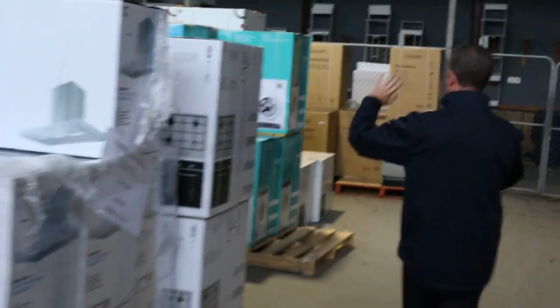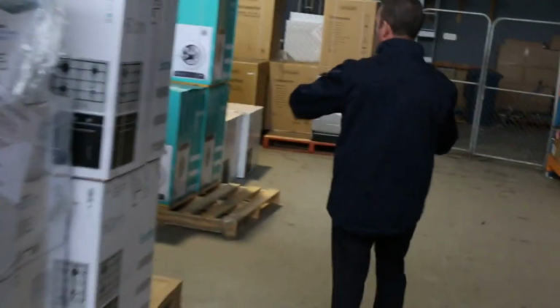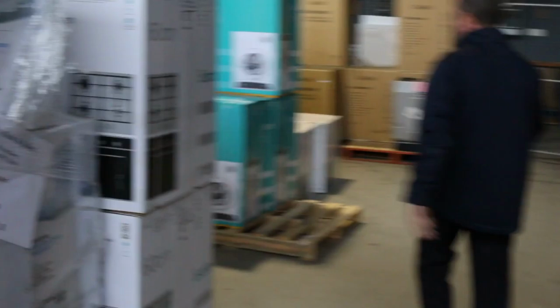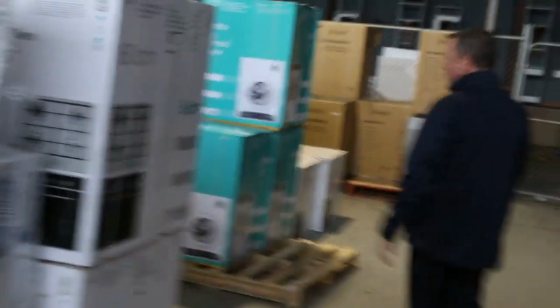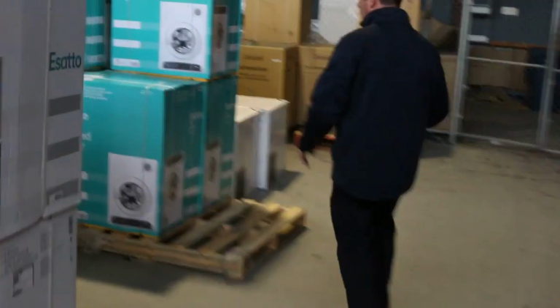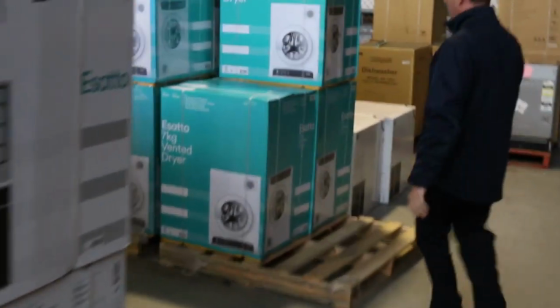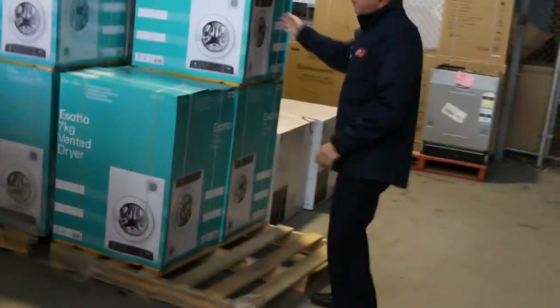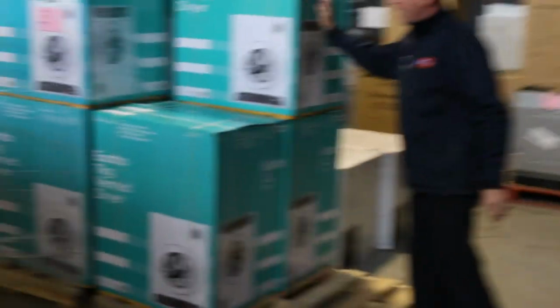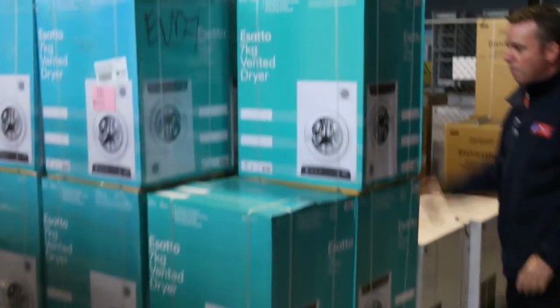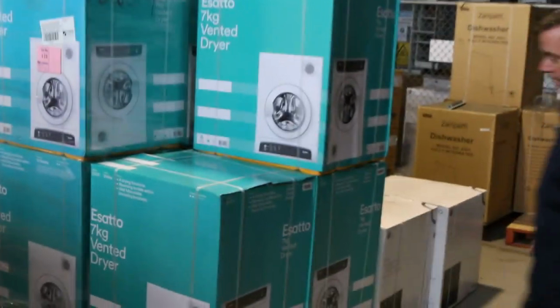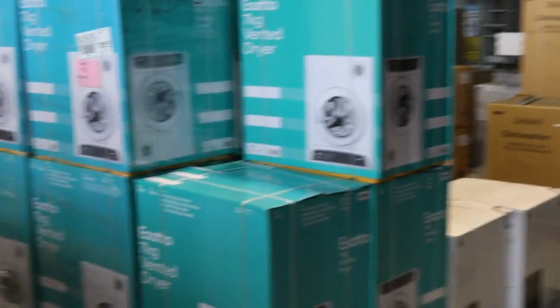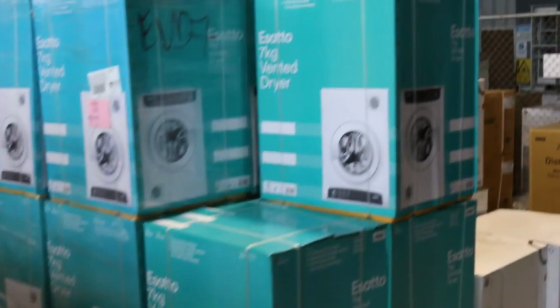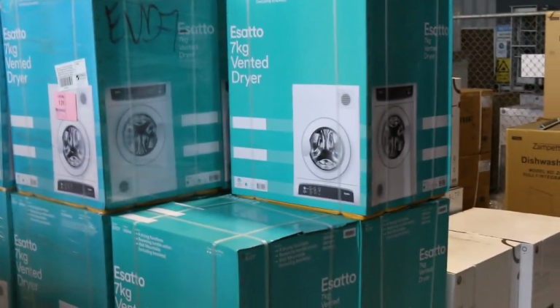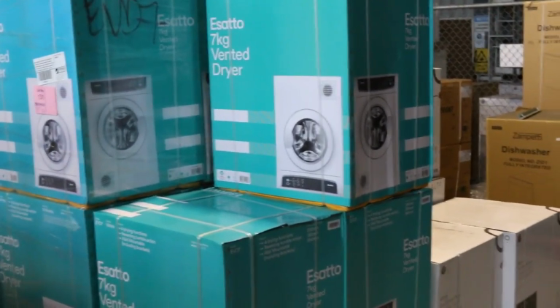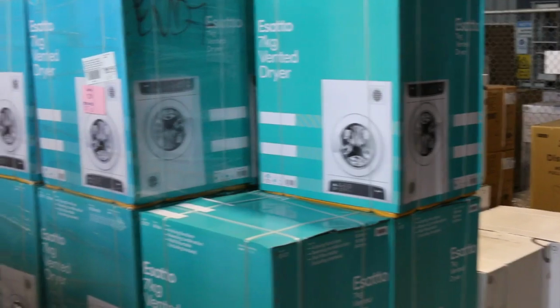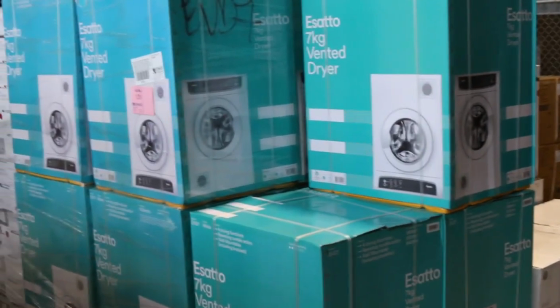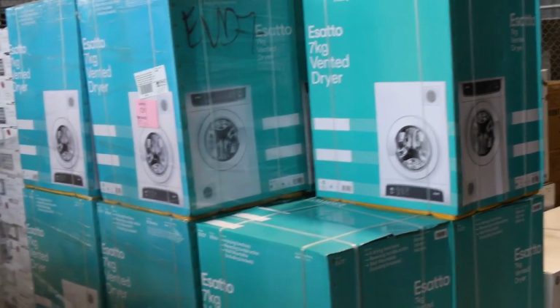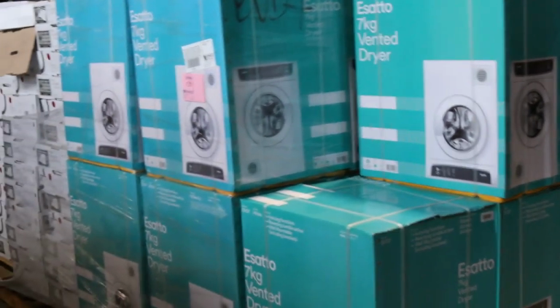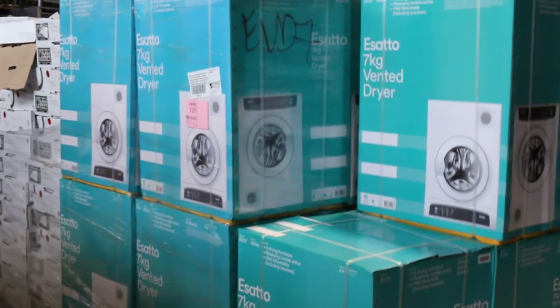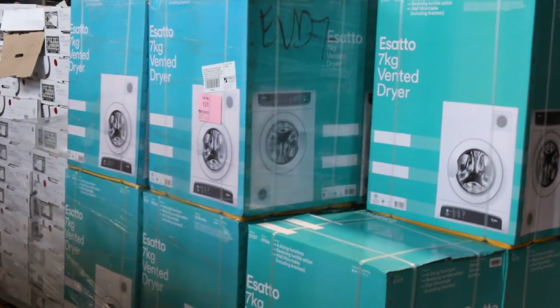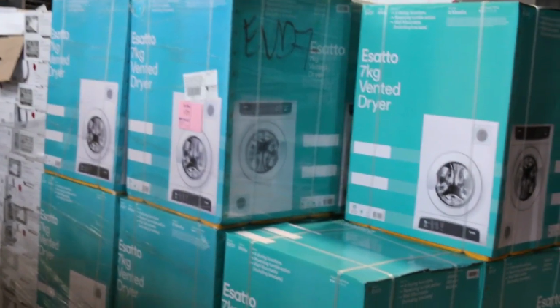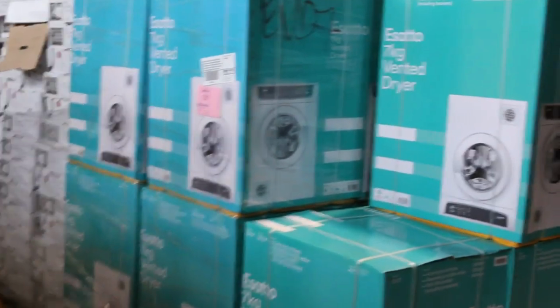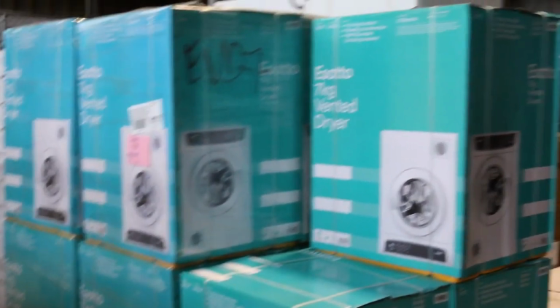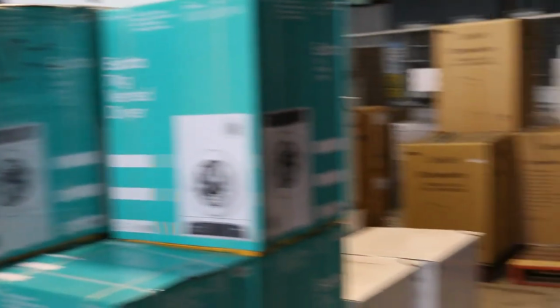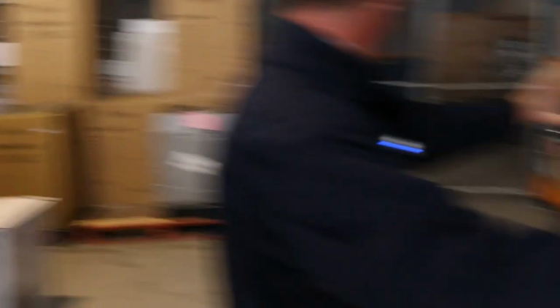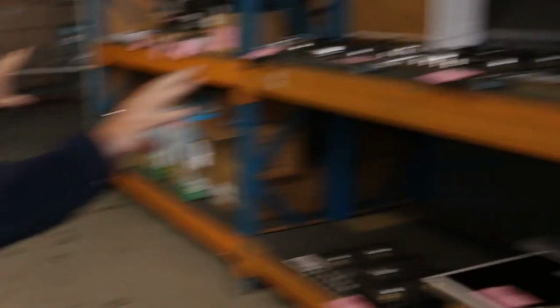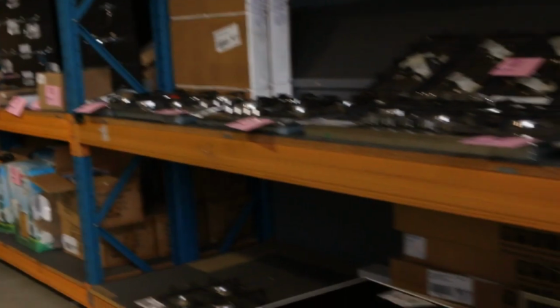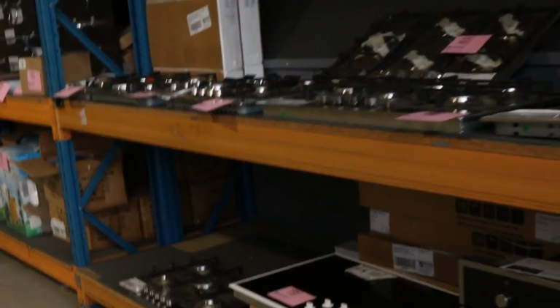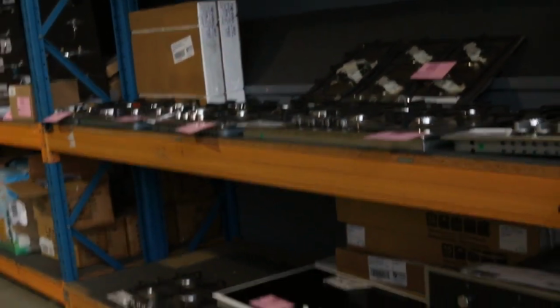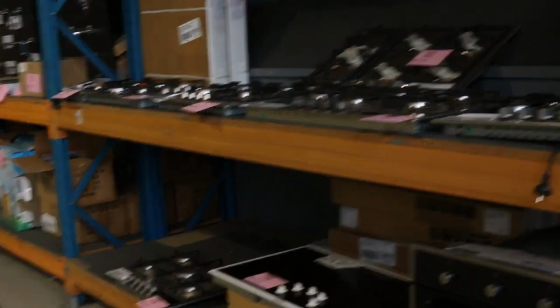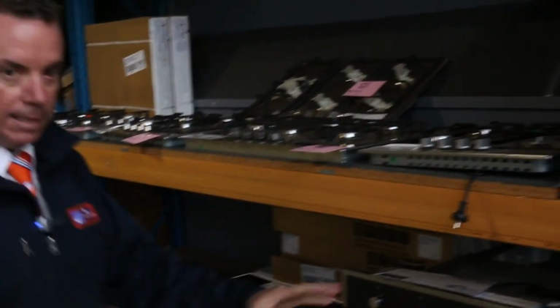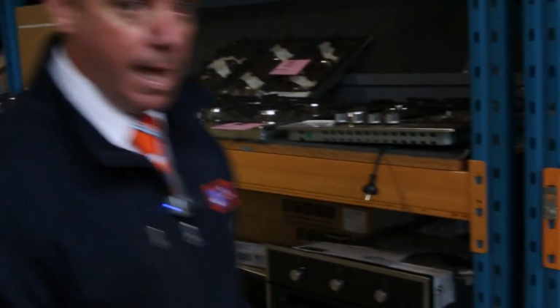Down through here we've also got plenty more range hoods and cooktops. There's even dryers — great time of the year to get a dryer. Have a look at that one, they're all boxed up and a lot of them have warranties also. Check out the catalogue, that'll give you all those details. And more appliances again, so plenty to get through. Lots of things for the kids there.